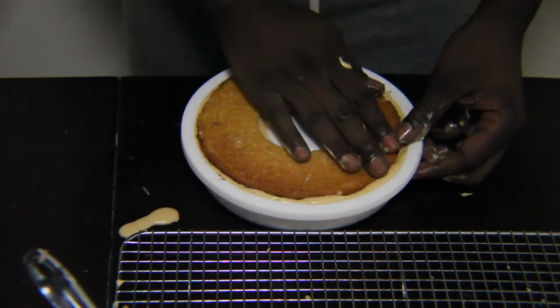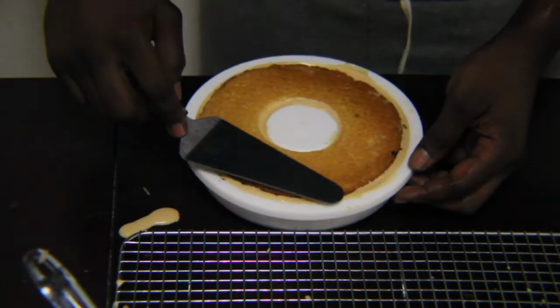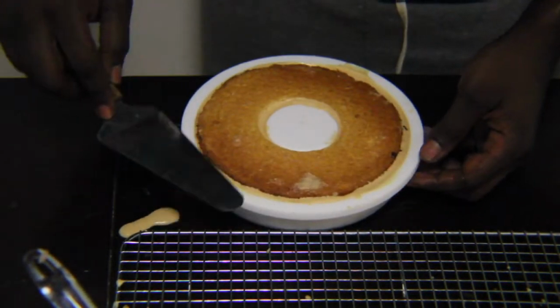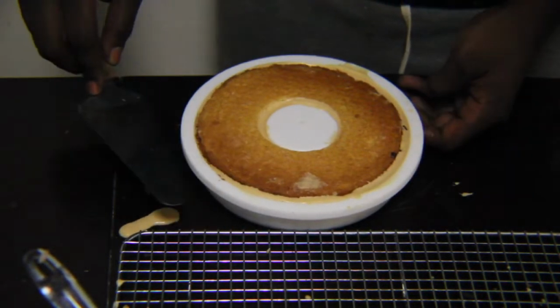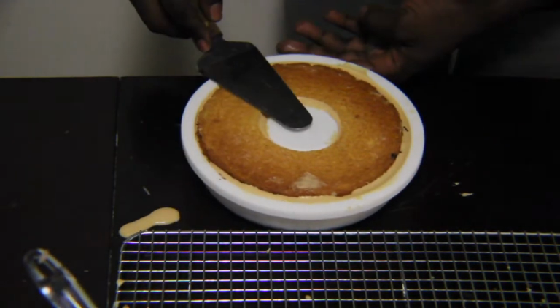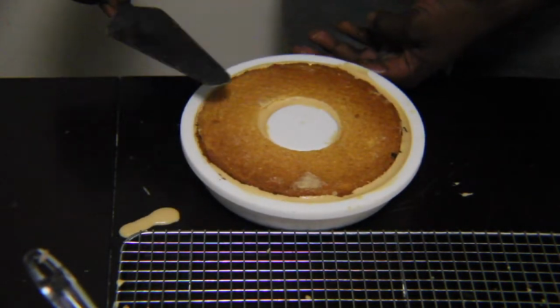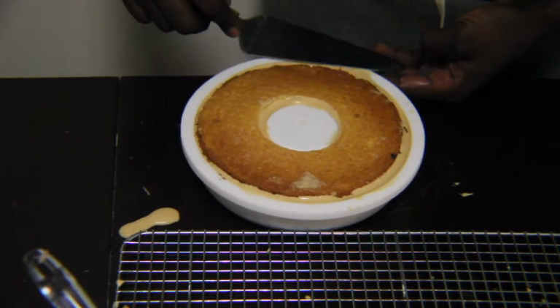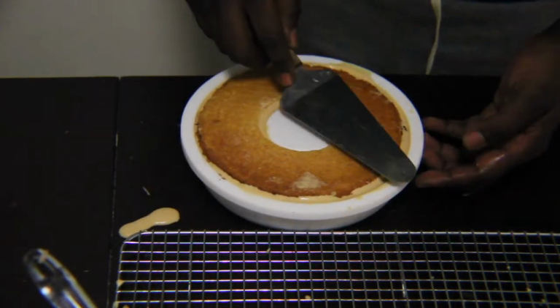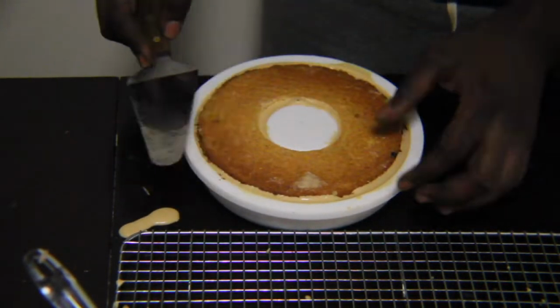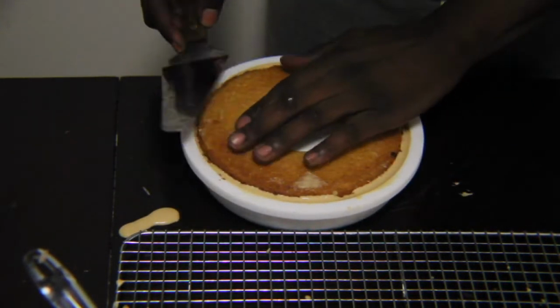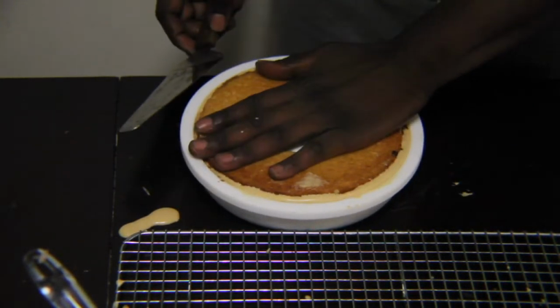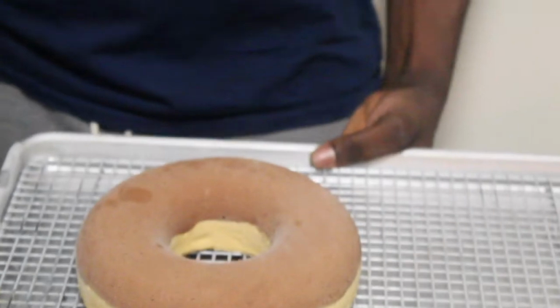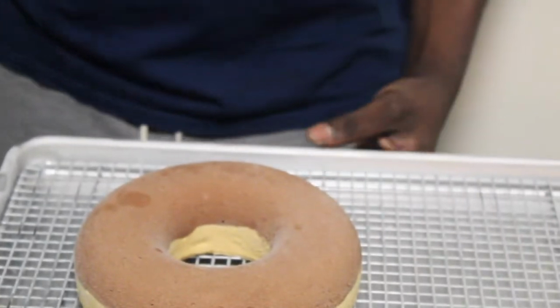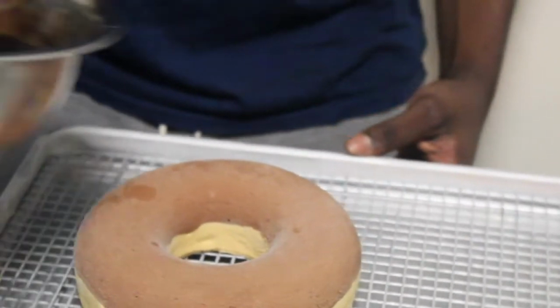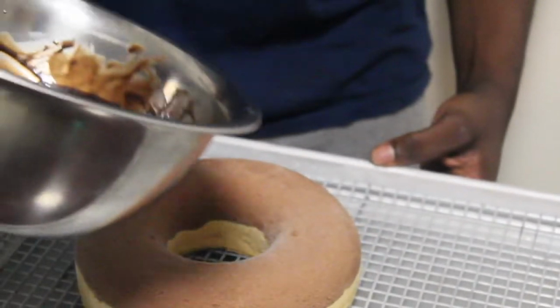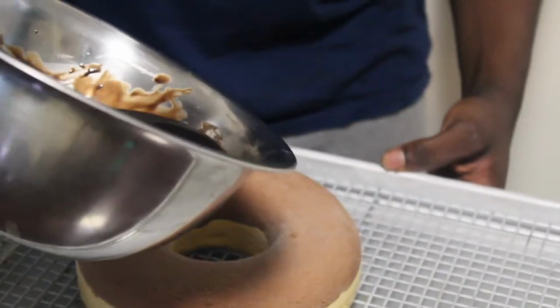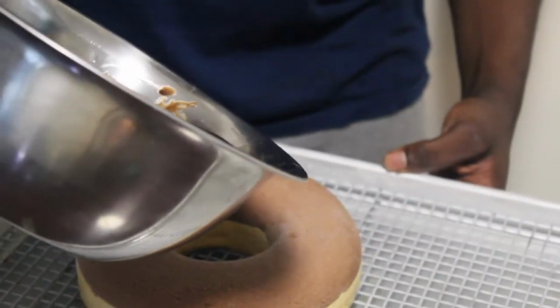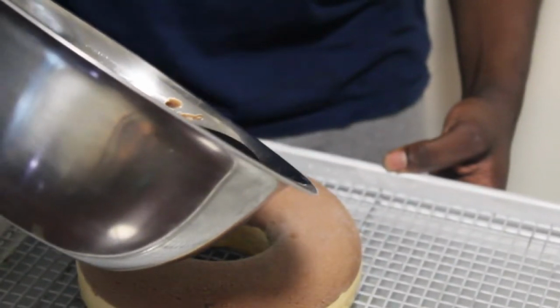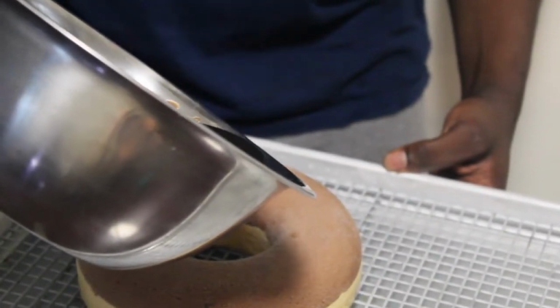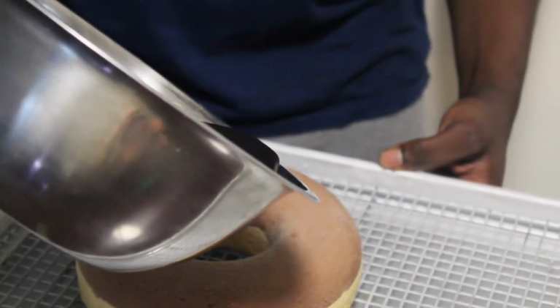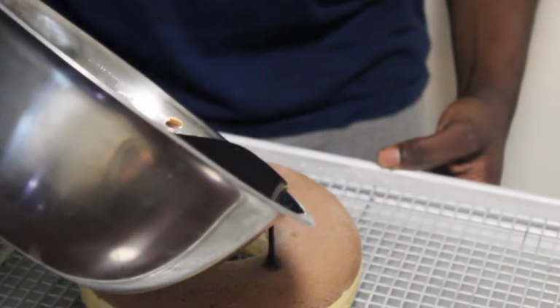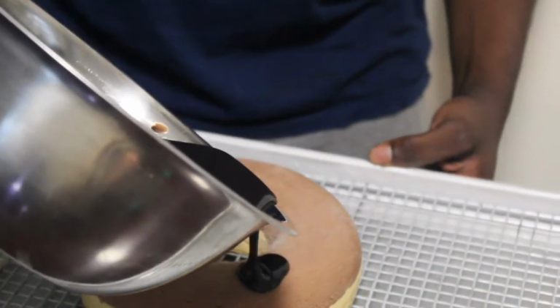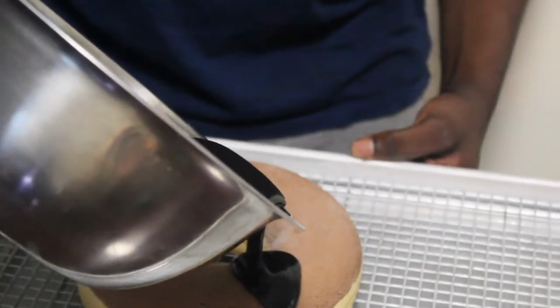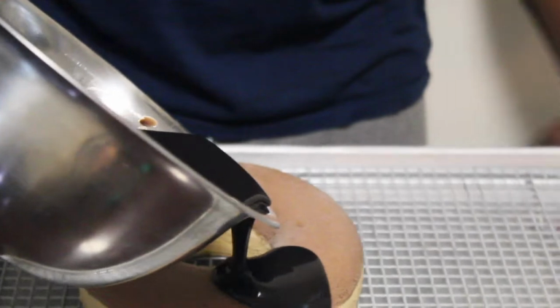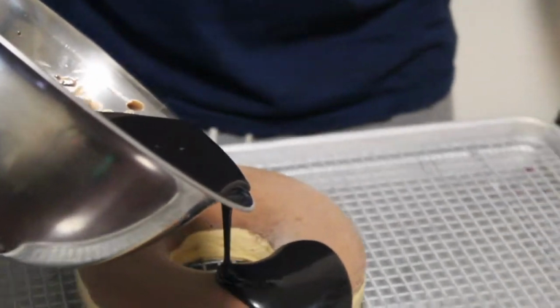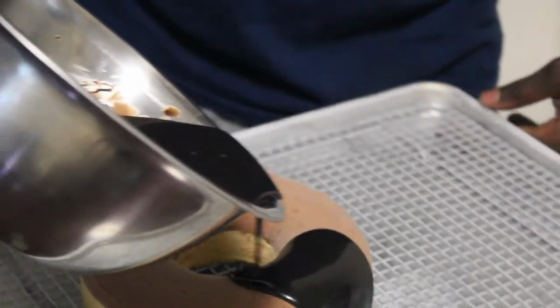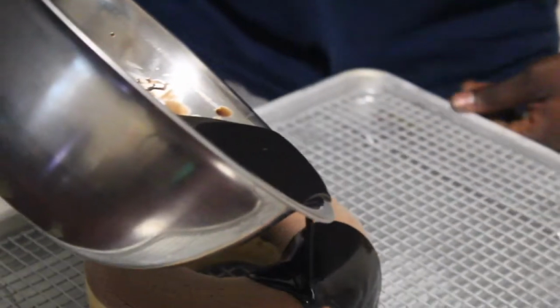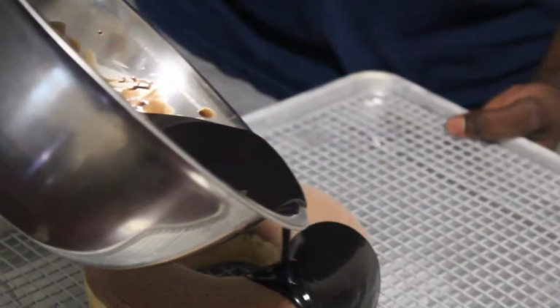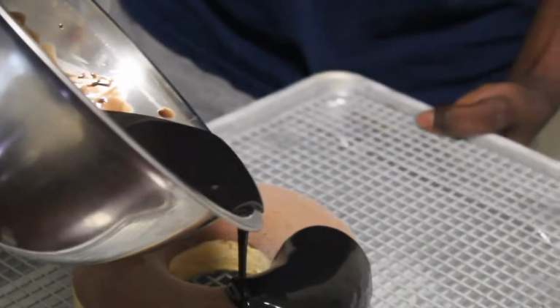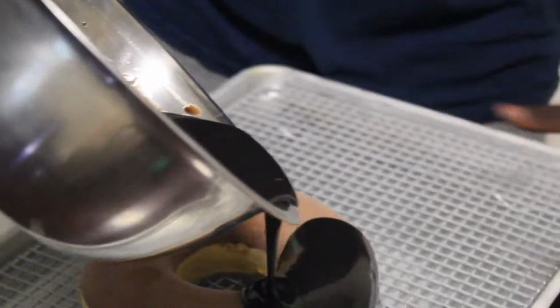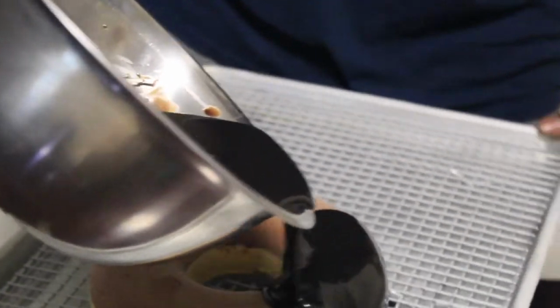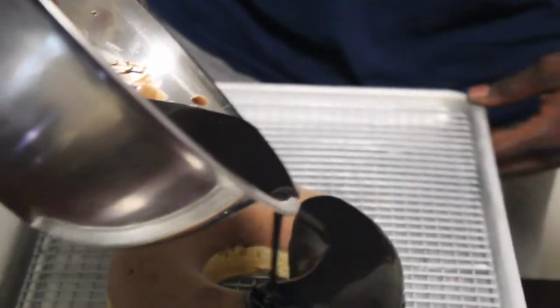When I'm done layering the cake, I pop it in the freezer for about four to six hours, just for the mousse and the caramel cream to set. I unmold it, then pop it back in the freezer for about 10 minutes, then glaze it with the dark chocolate mirror glaze.